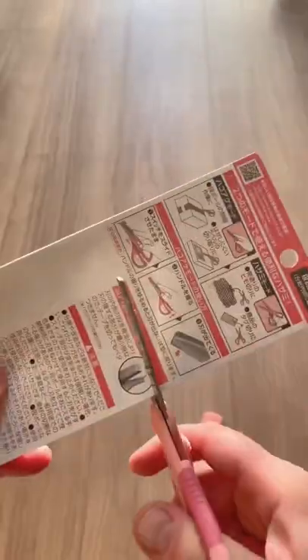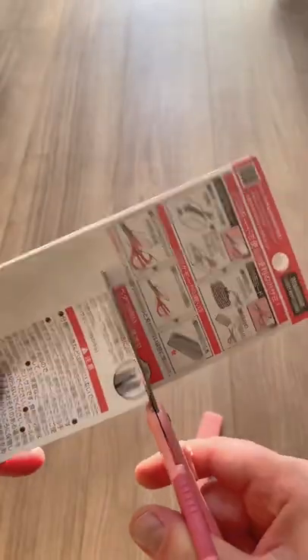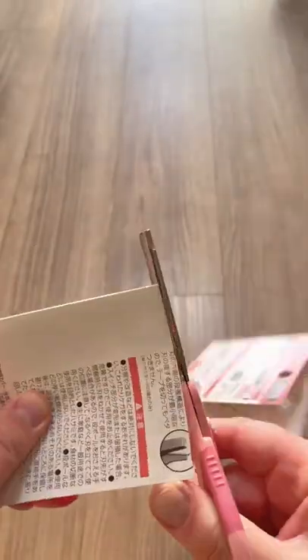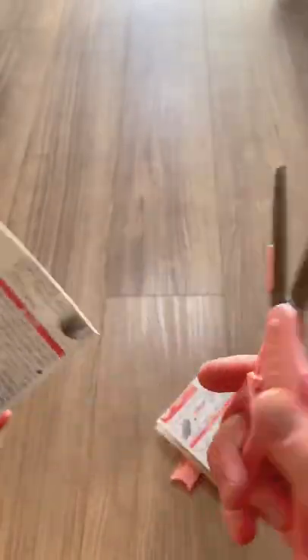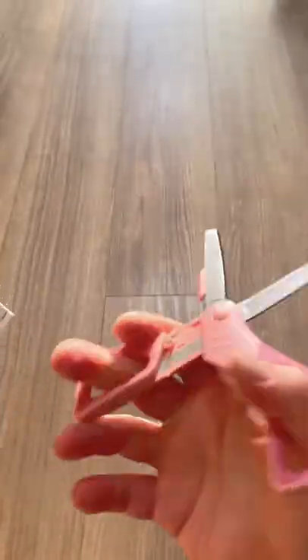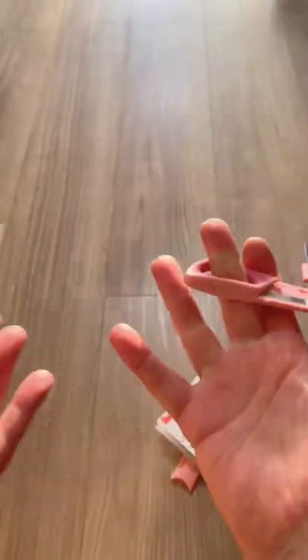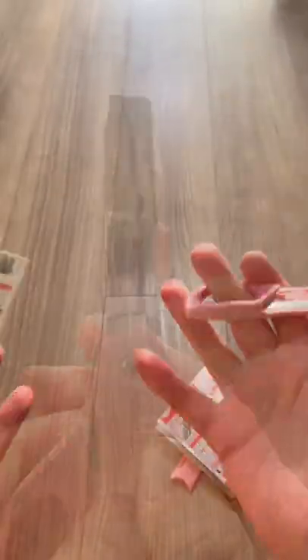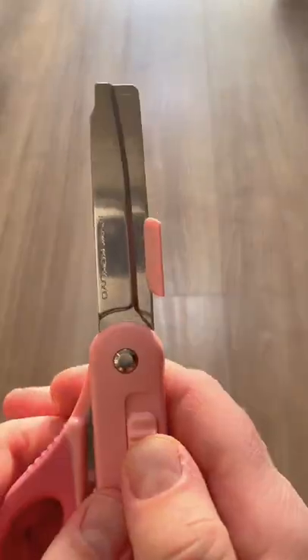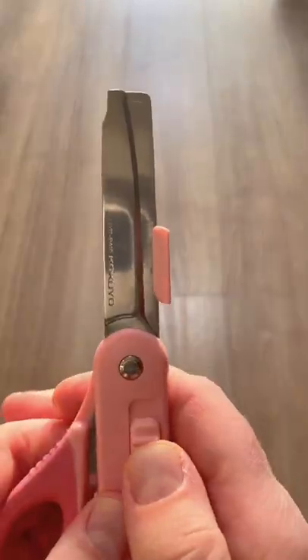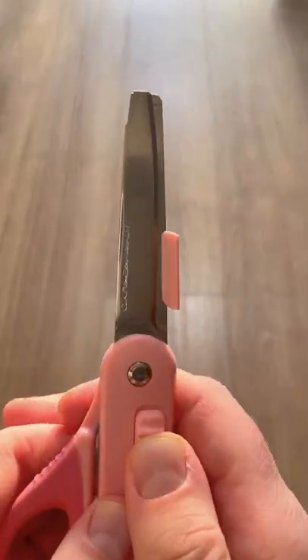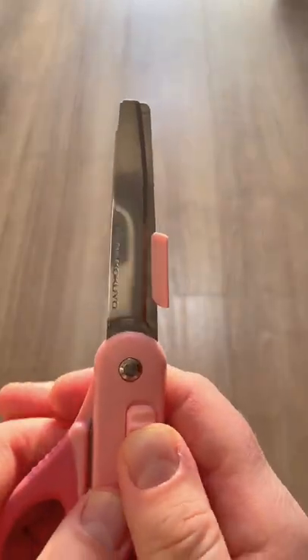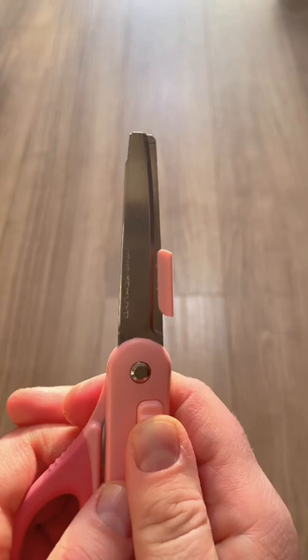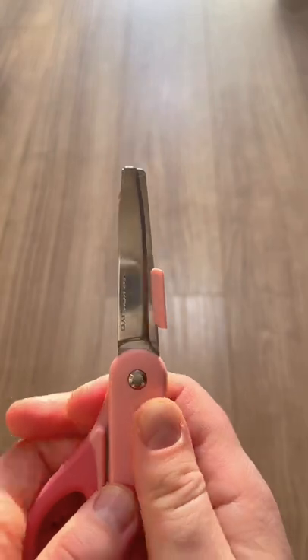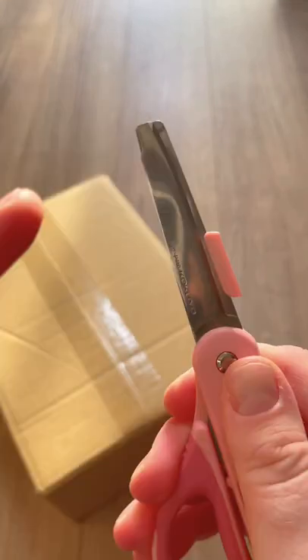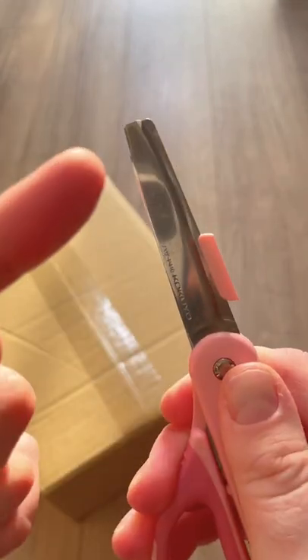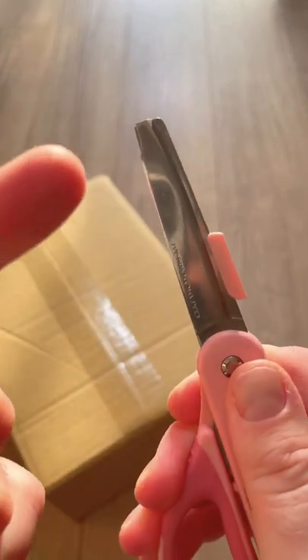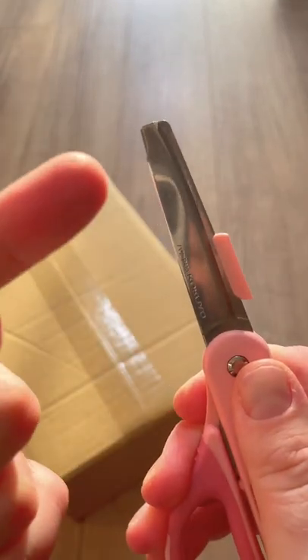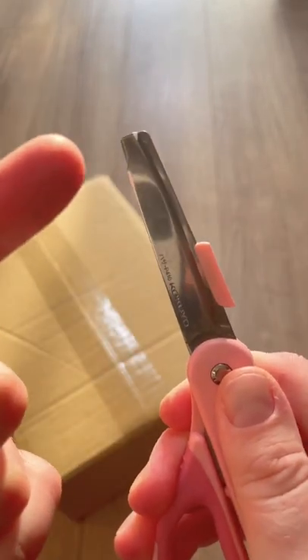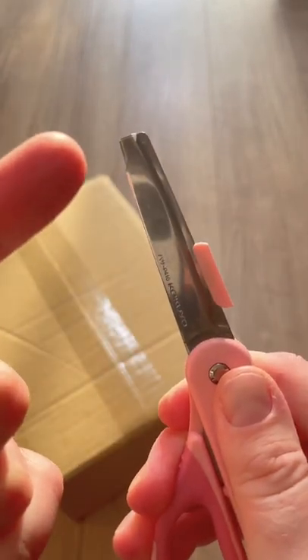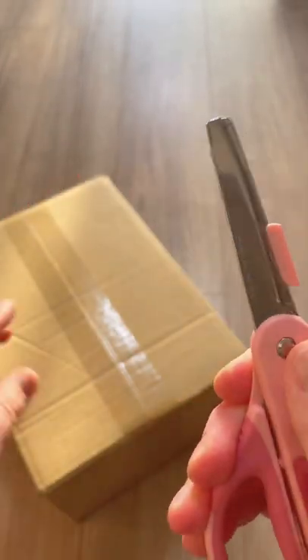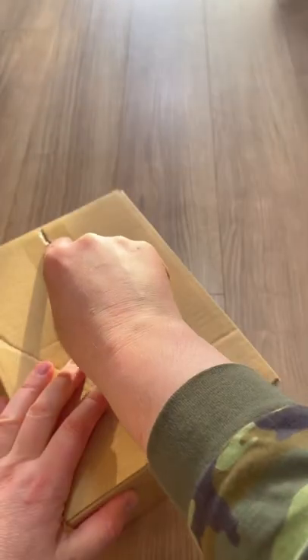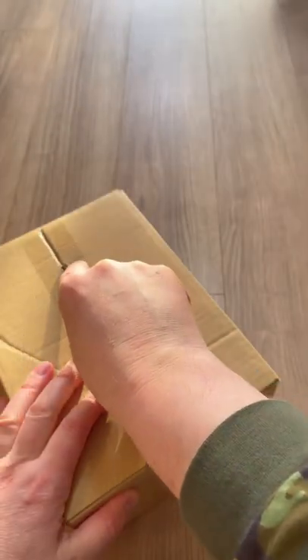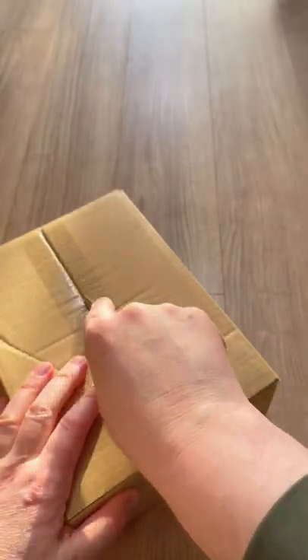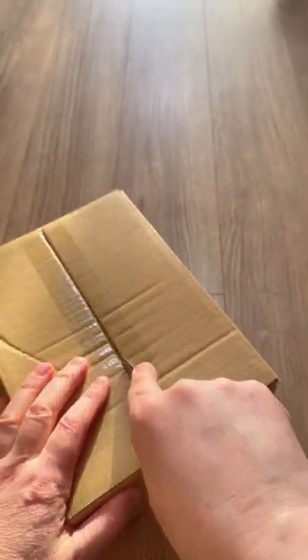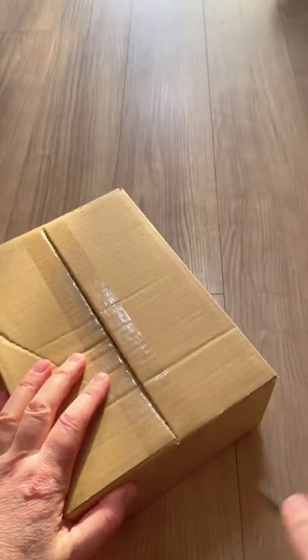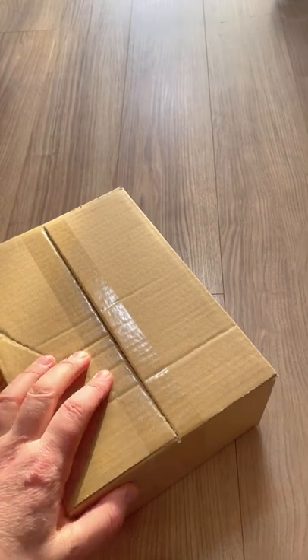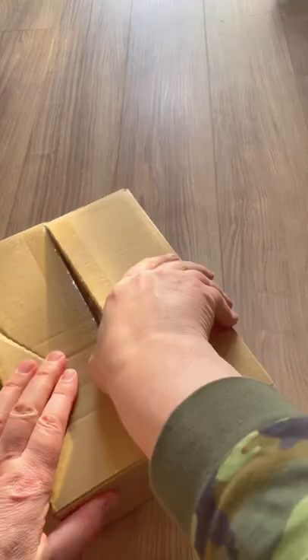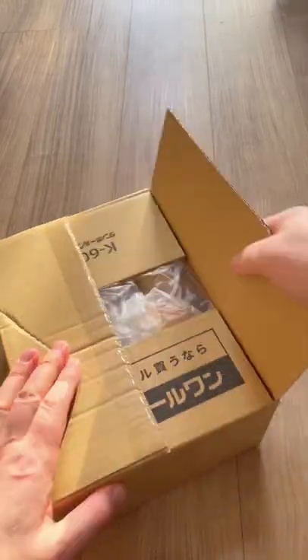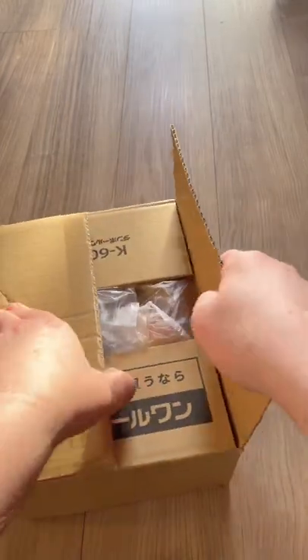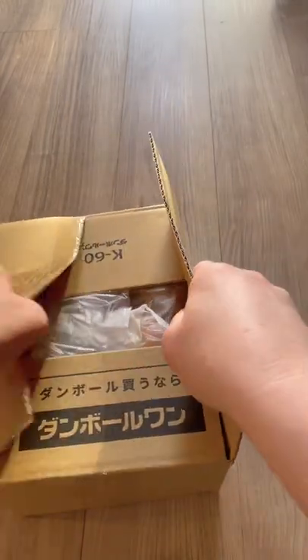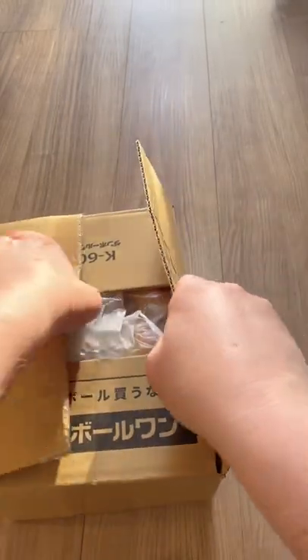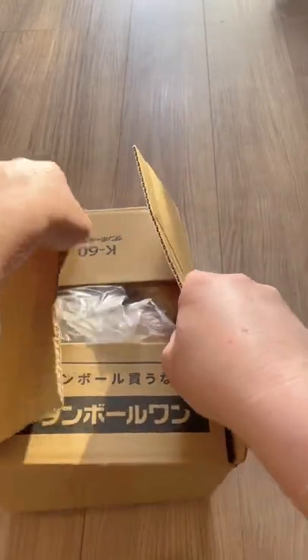One way to use them is to cut things, because they're scissors. And the second way to use them is as a Stanley knife or a box cutter. When you slide this button, a portion of the top blade is exposed, which forms a cutter. And you can use it to open boxes like so.